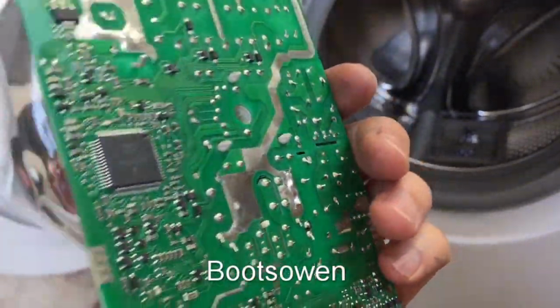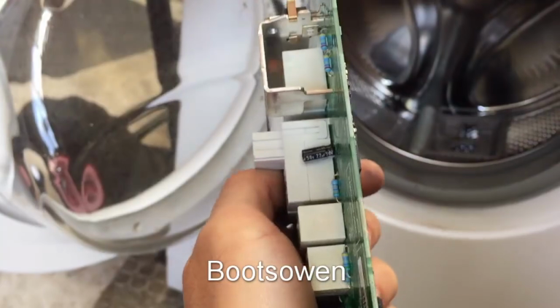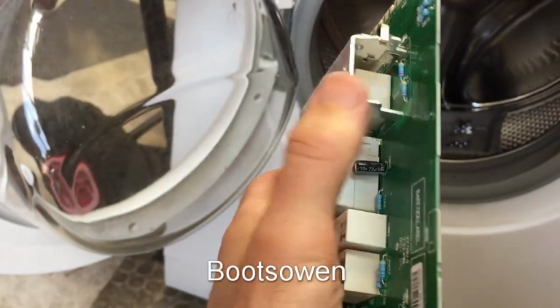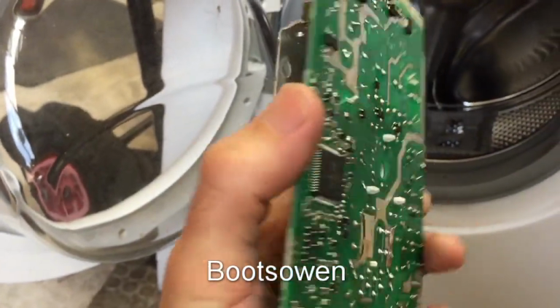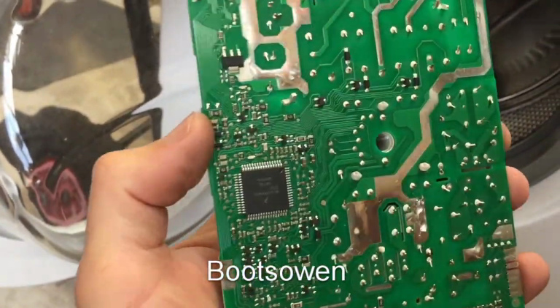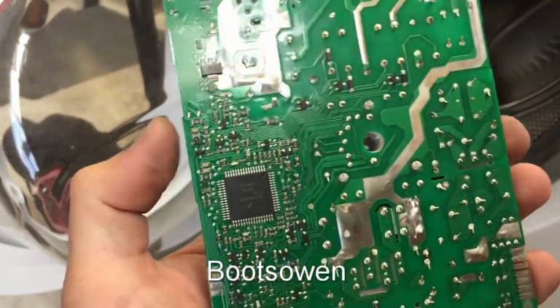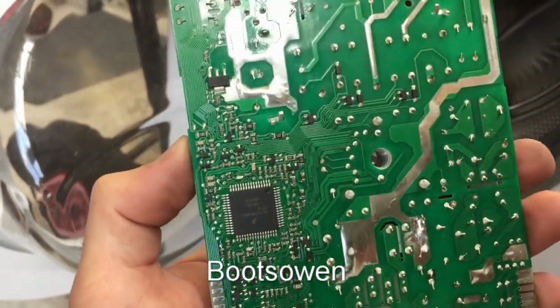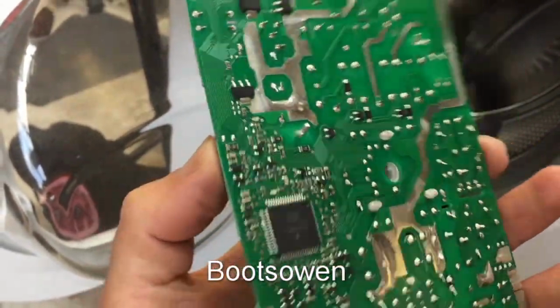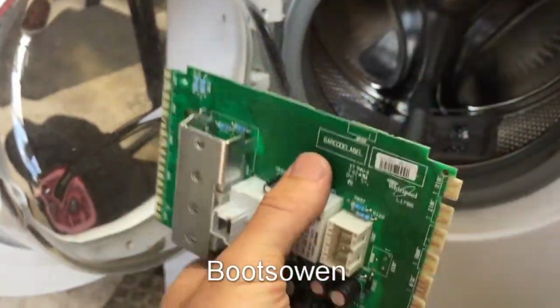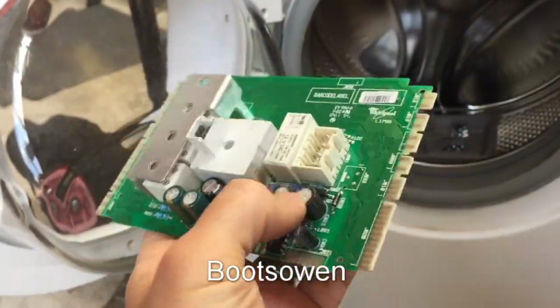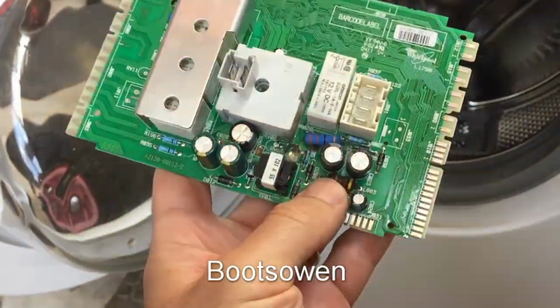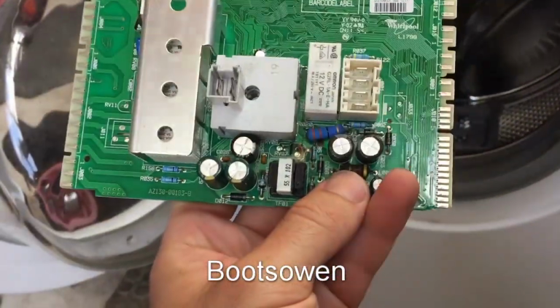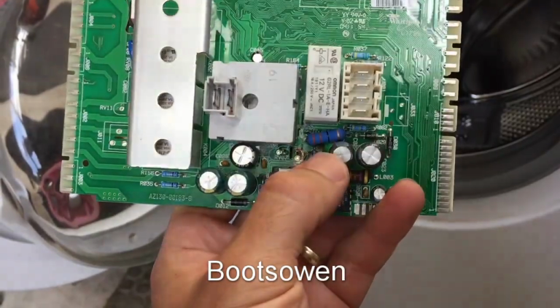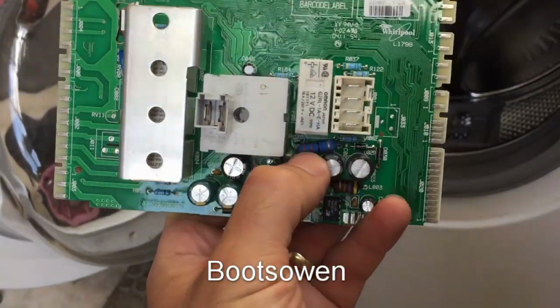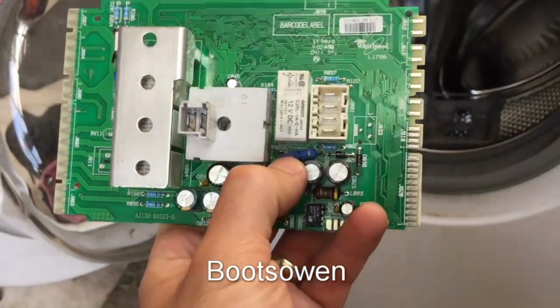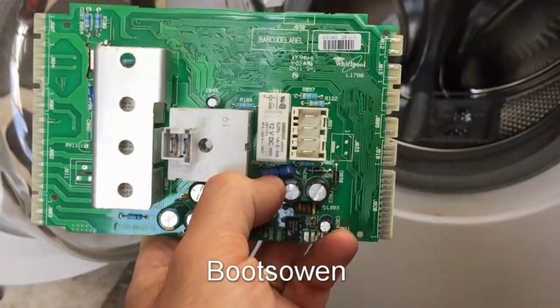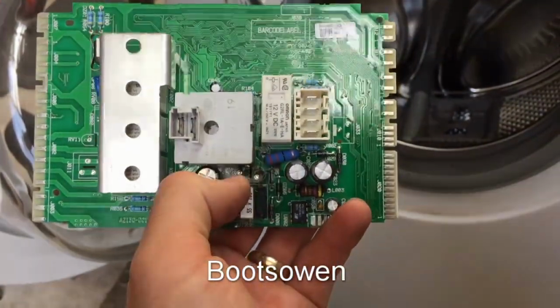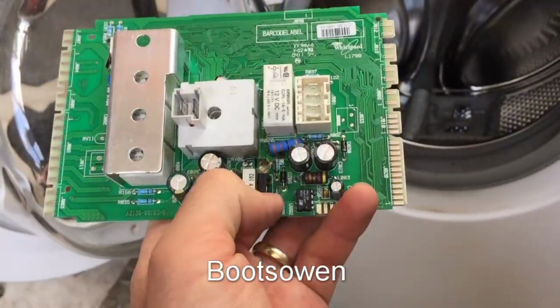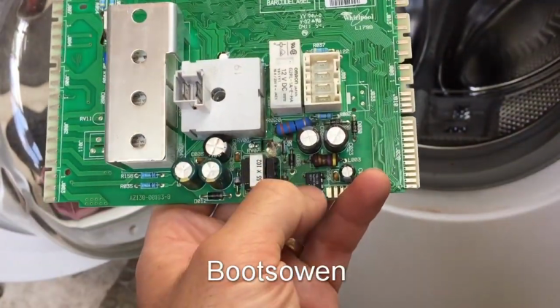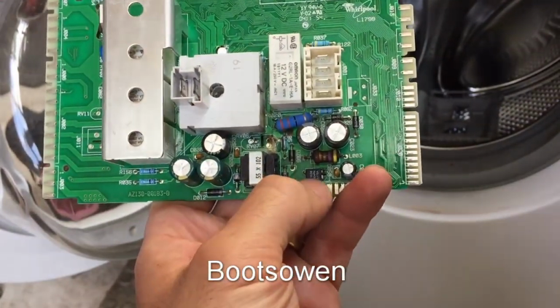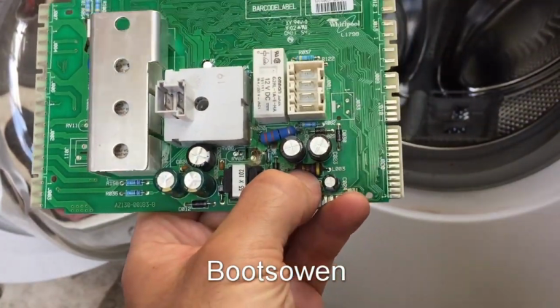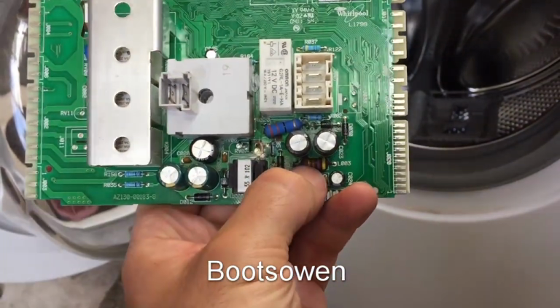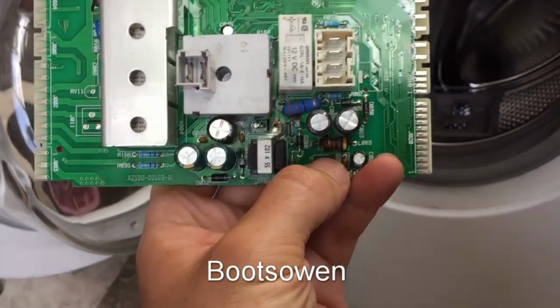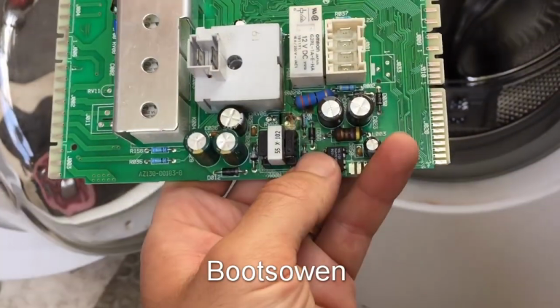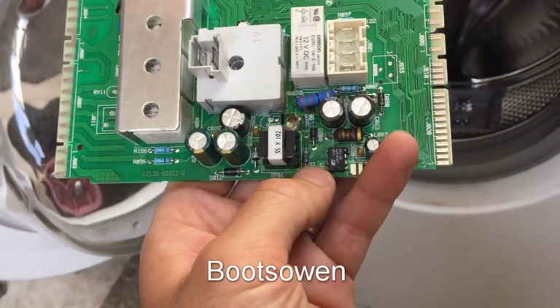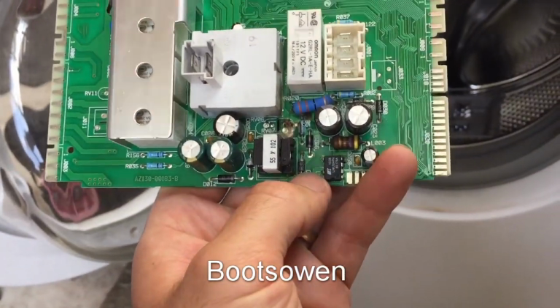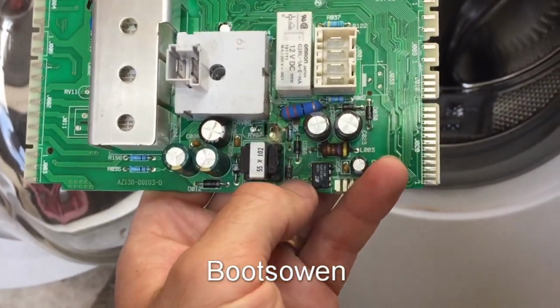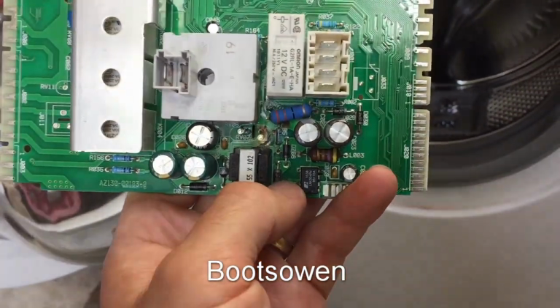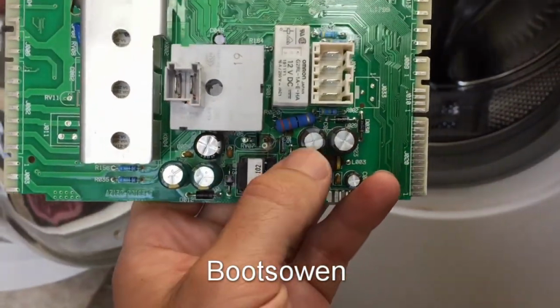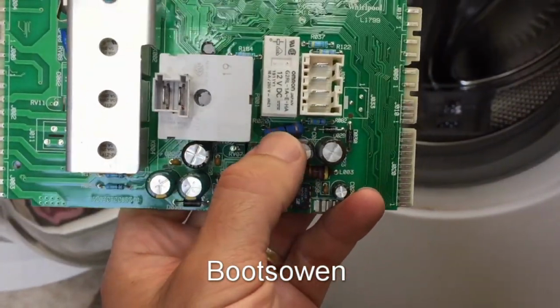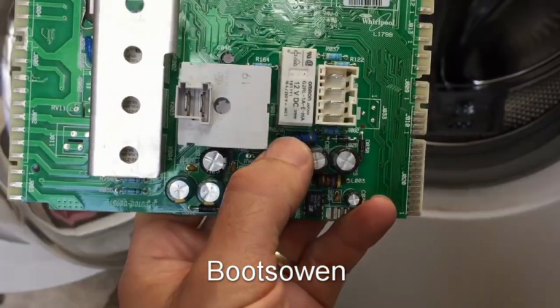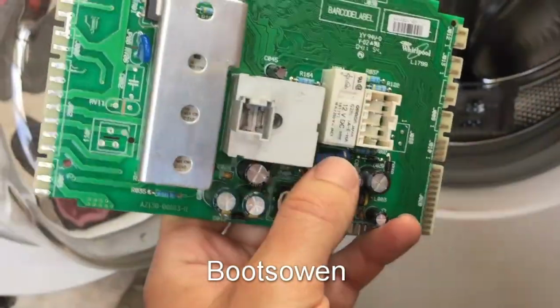These boards are made to the lowest price, and what they do is they skimp on the quality of some parts. I understand that they used a lower wattage resistor in some locations, and then I think that brown one's a choke. So some of these things die, and that's it — the board's dead because of one little component.